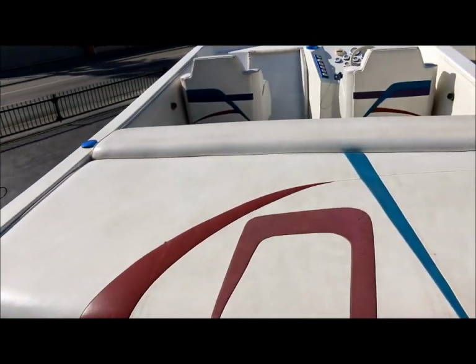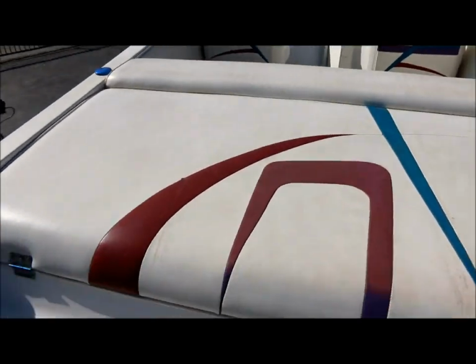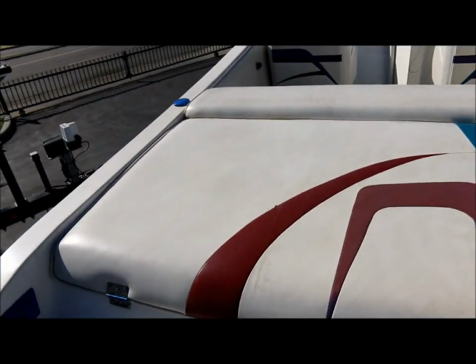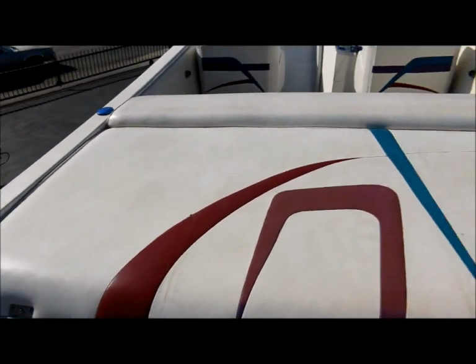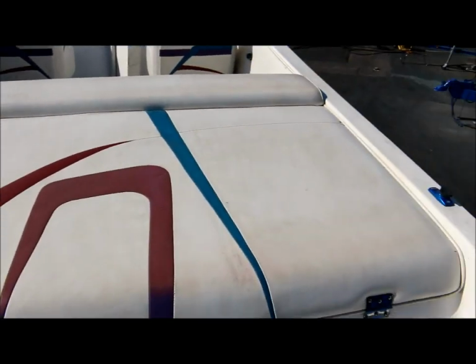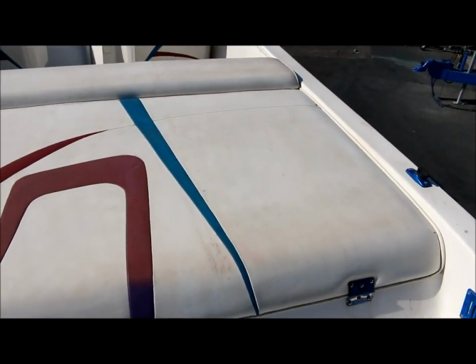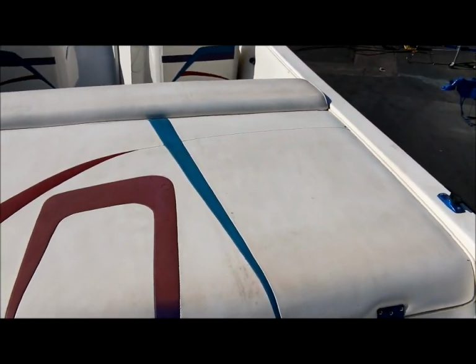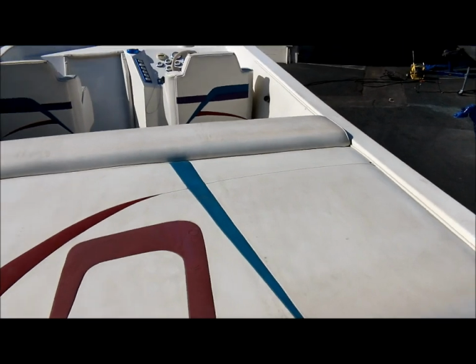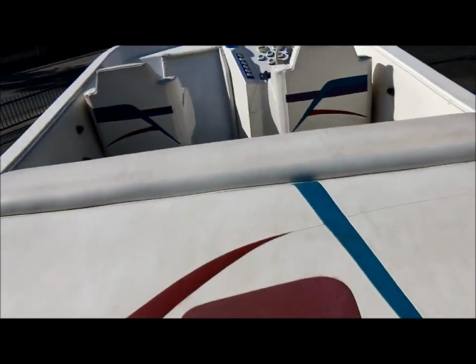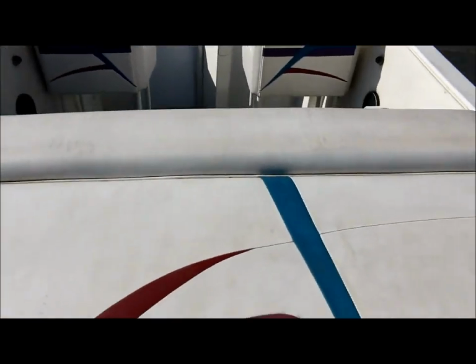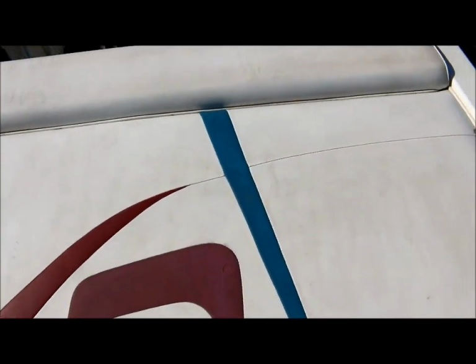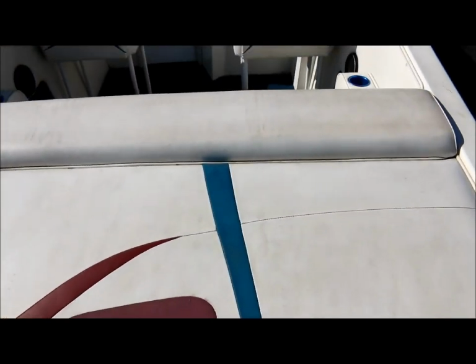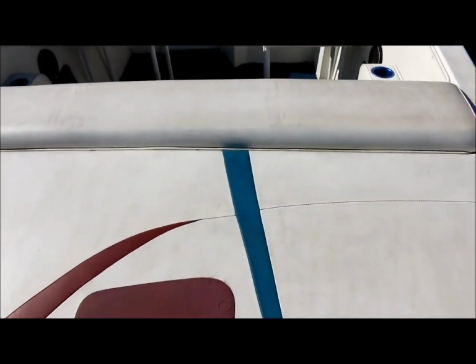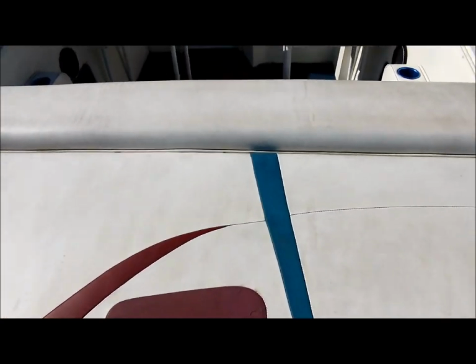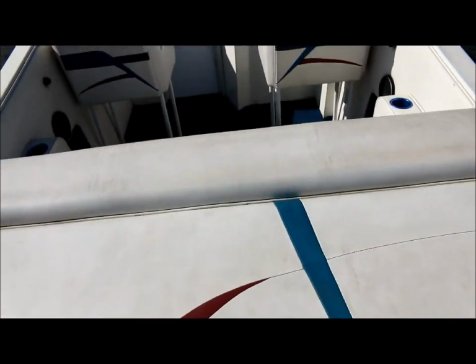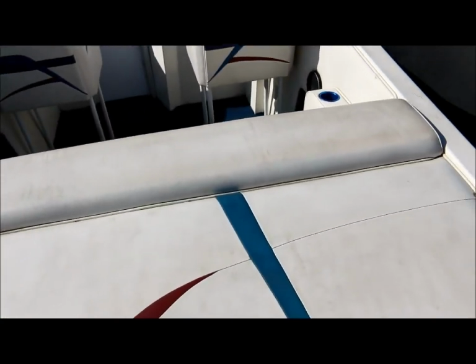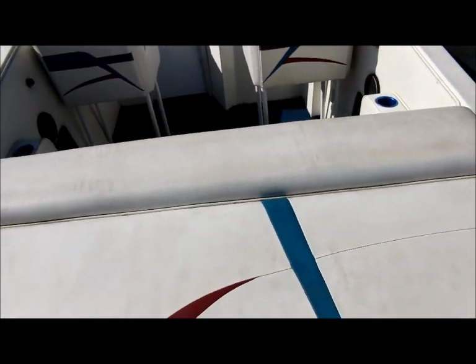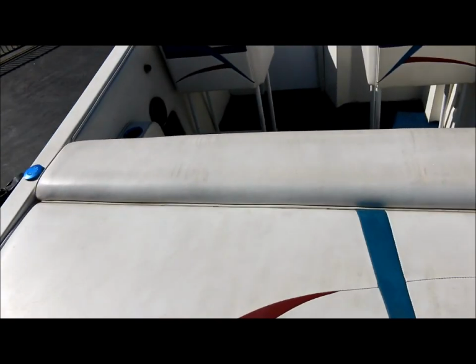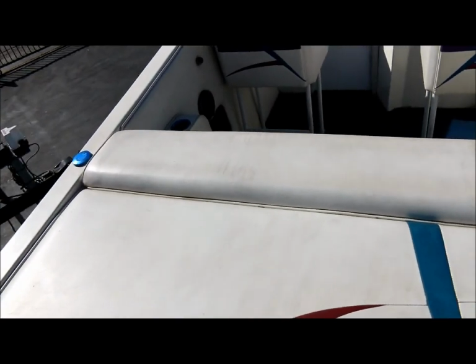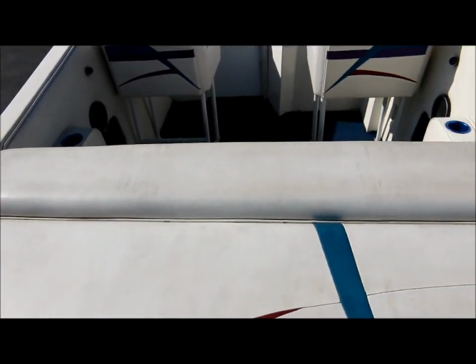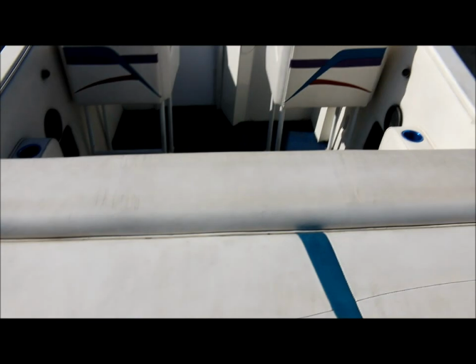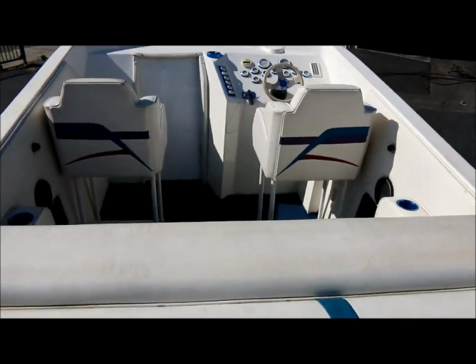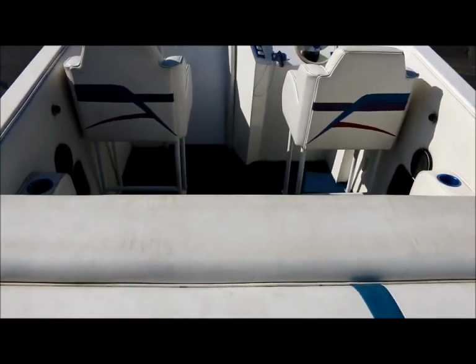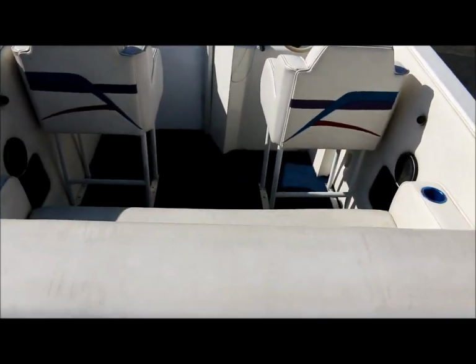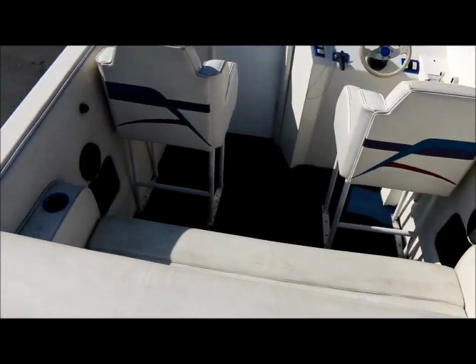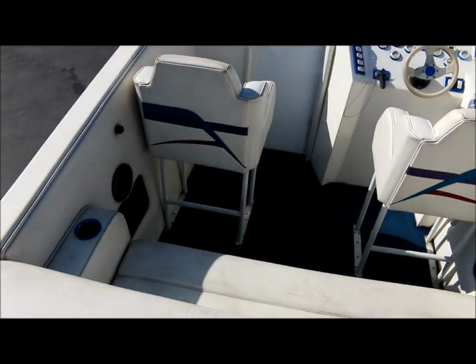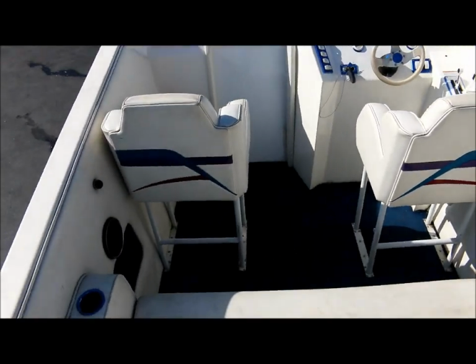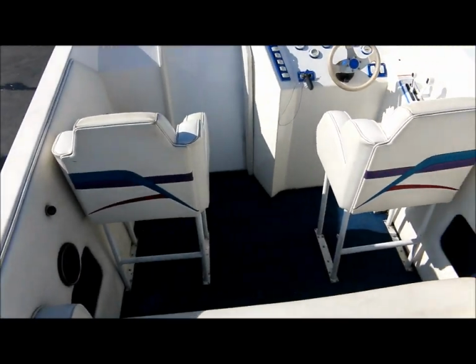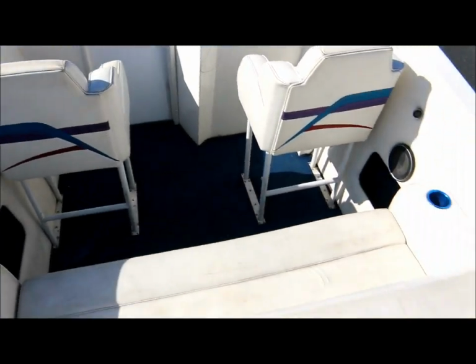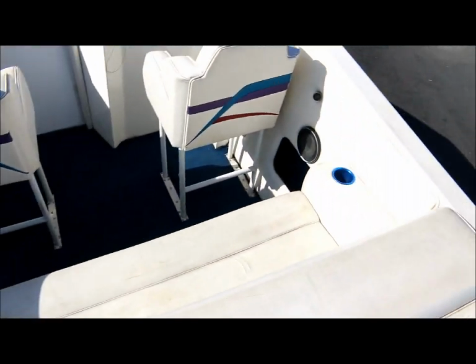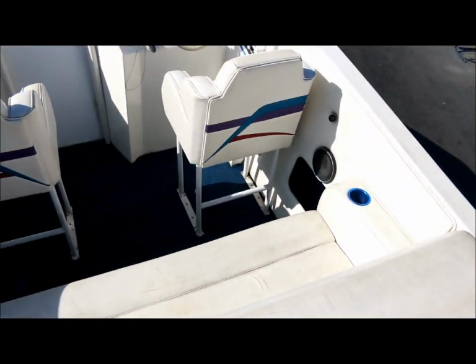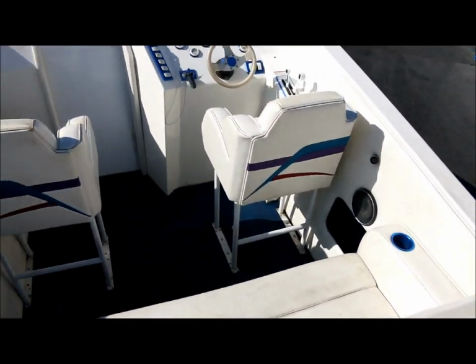Here's your engine hatch area and engine cover. It's power-operated, so it lifts up with the touch of a button and you can gain plenty of access. There's a lot of room to work on your motor — plenty of space in there actually.